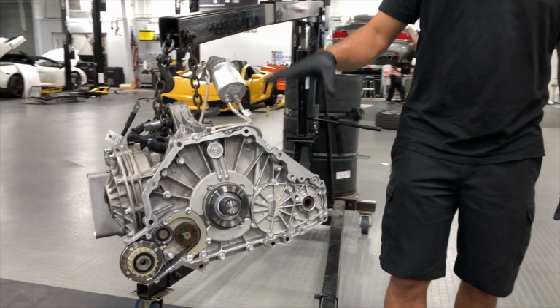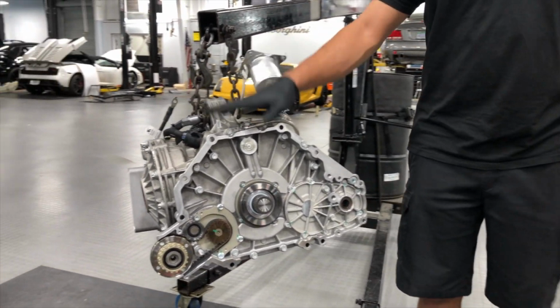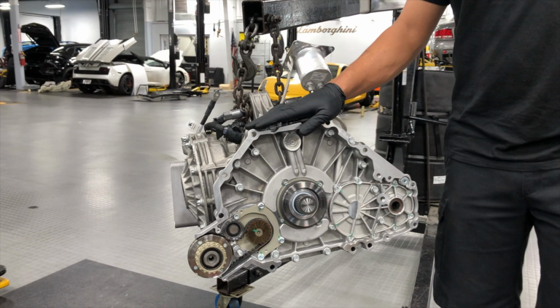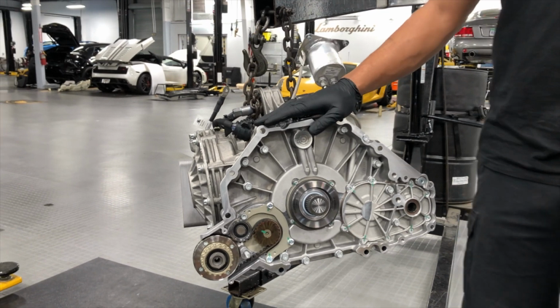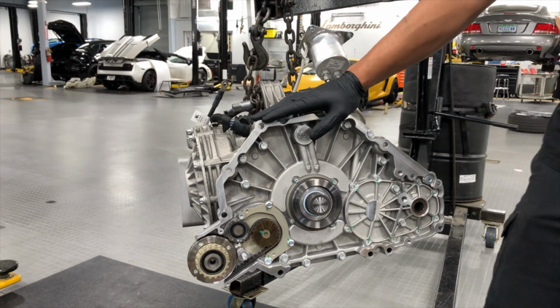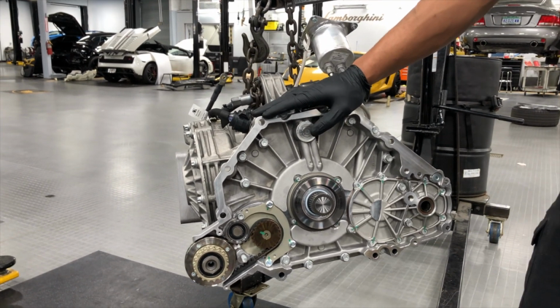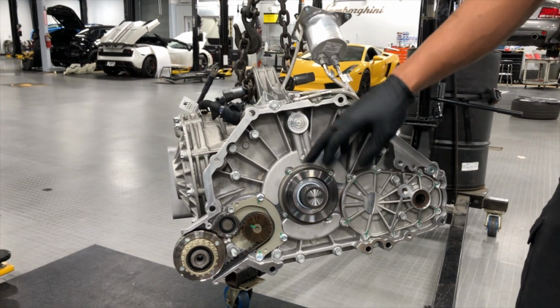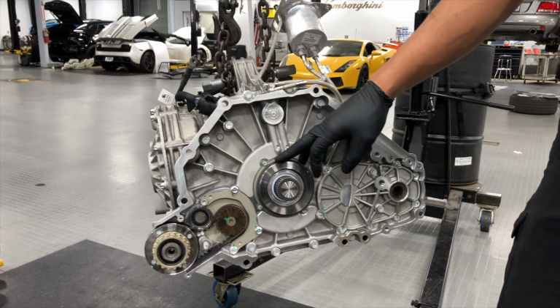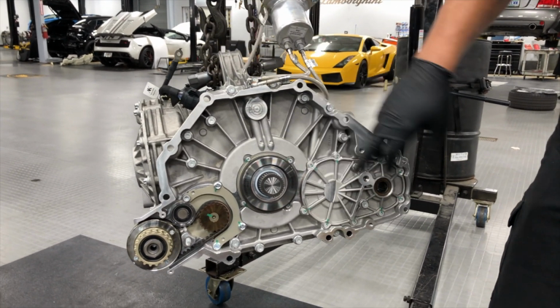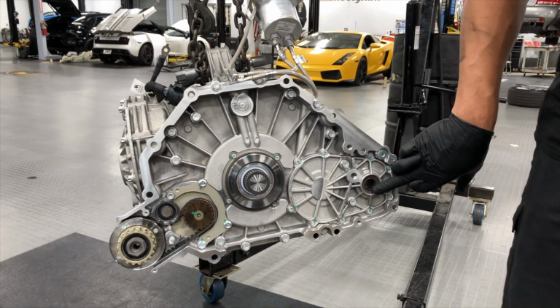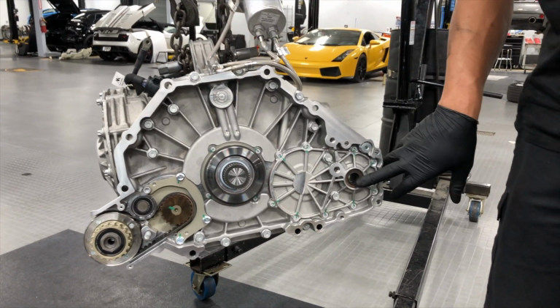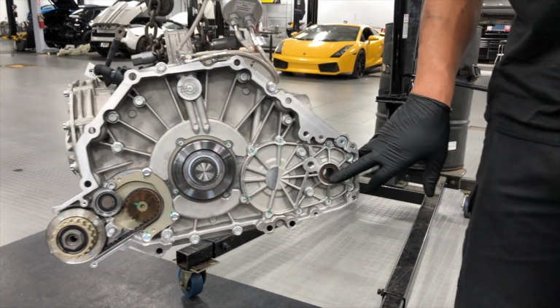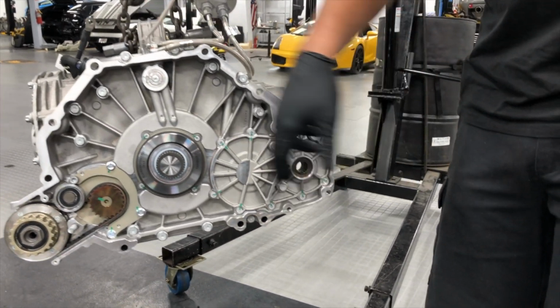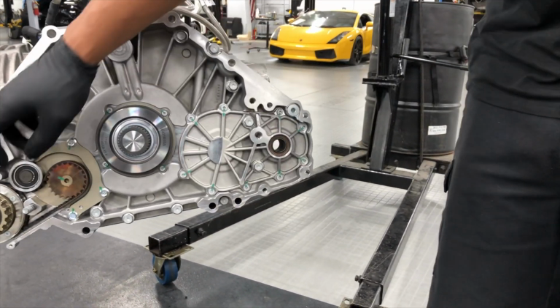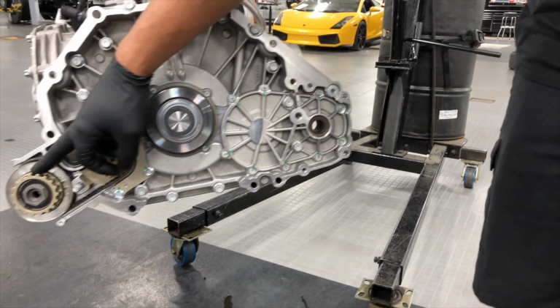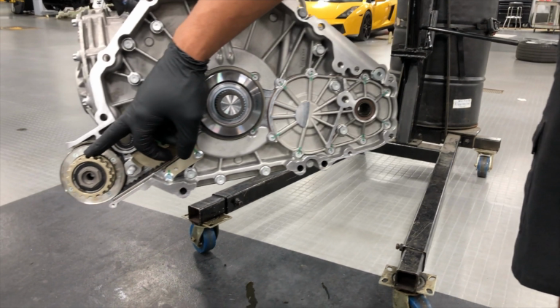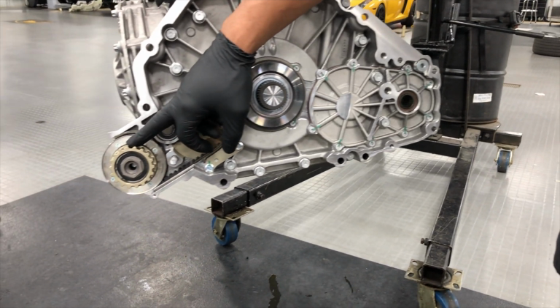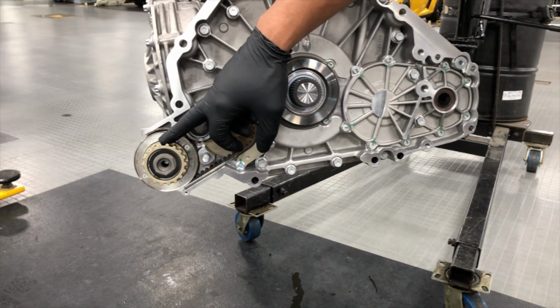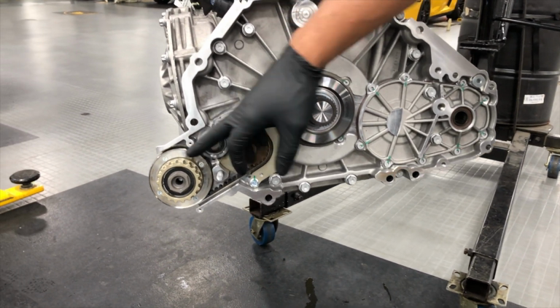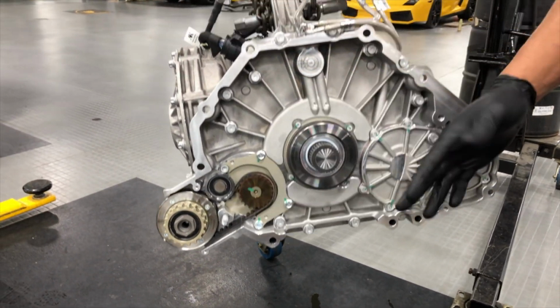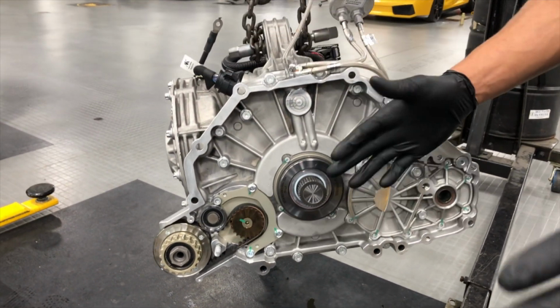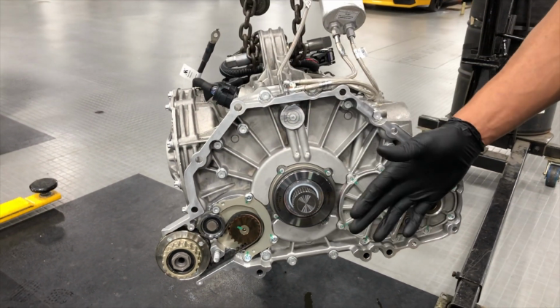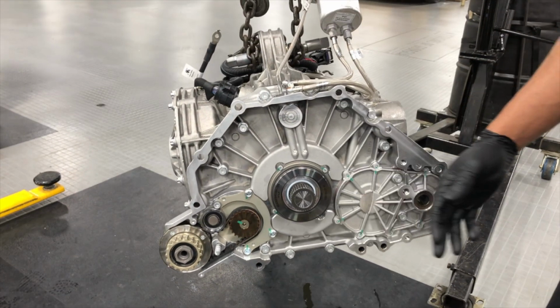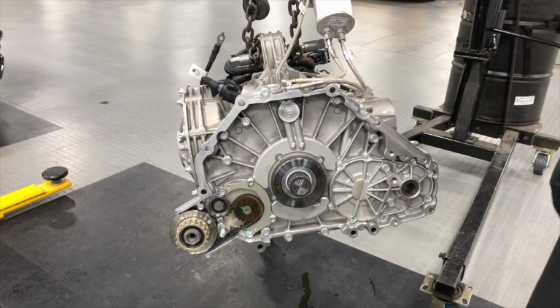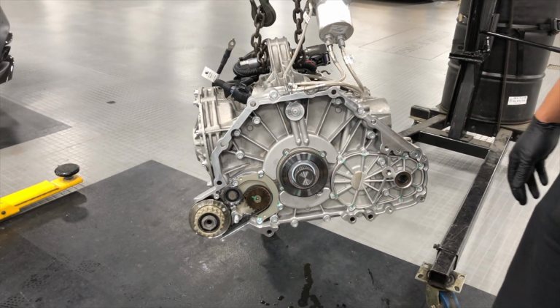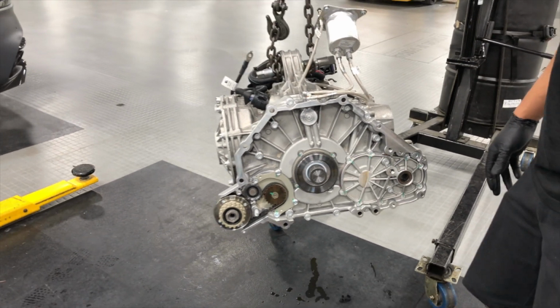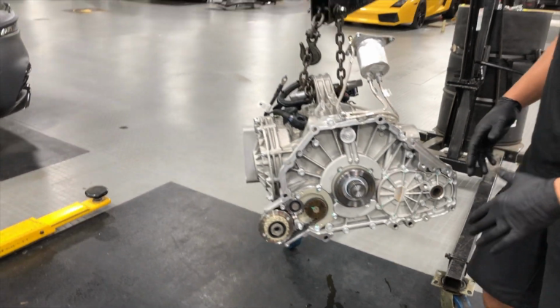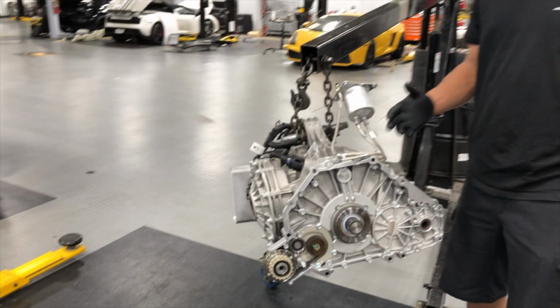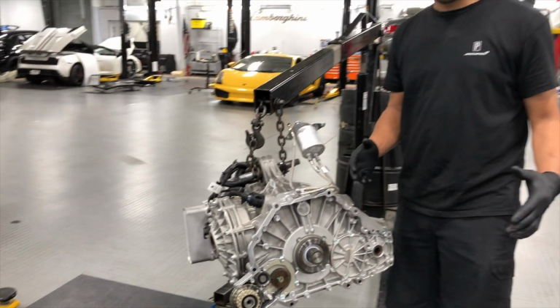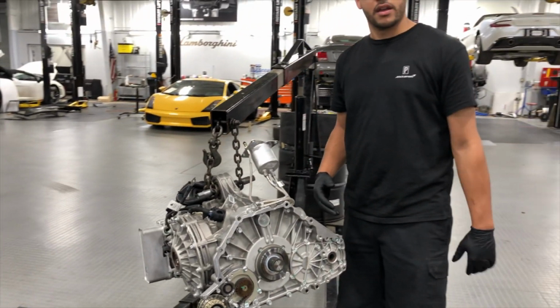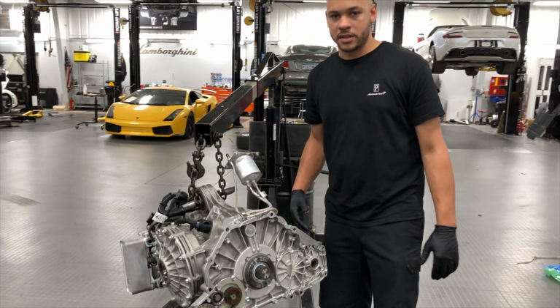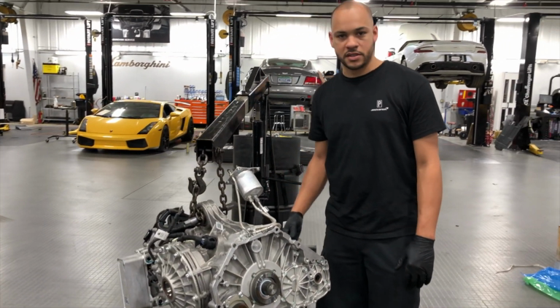So over here, you're able to see the throttle bearing, your inlet for the E-motor and for the AC compressor. Basically on this side you're going to have the combustion engine. And again, it's as simple as that.